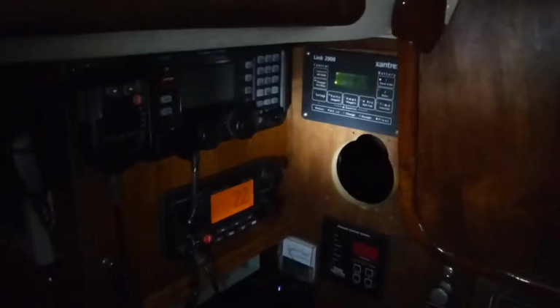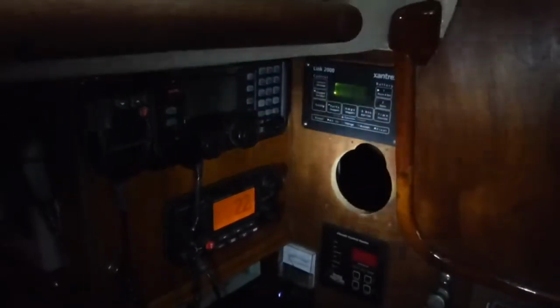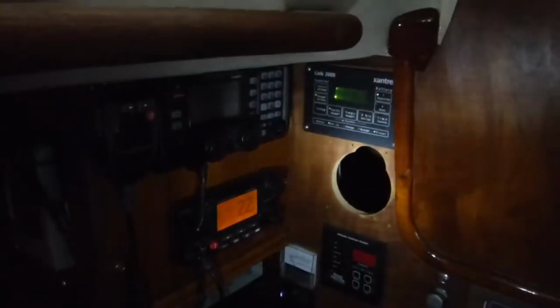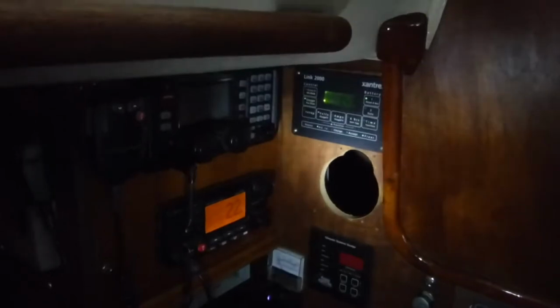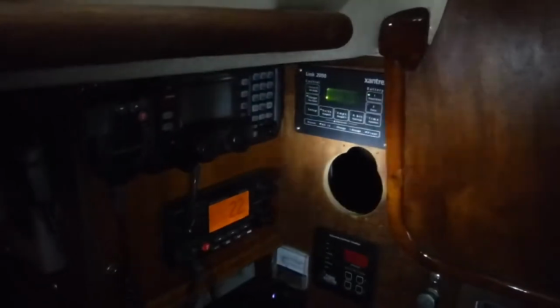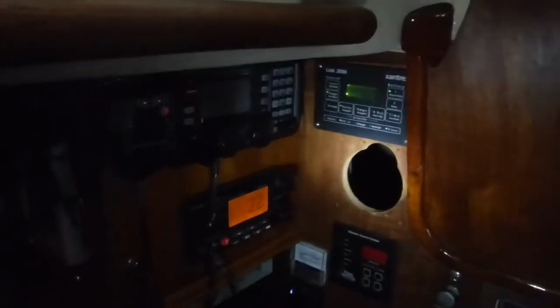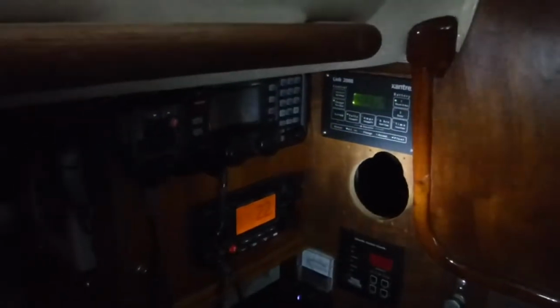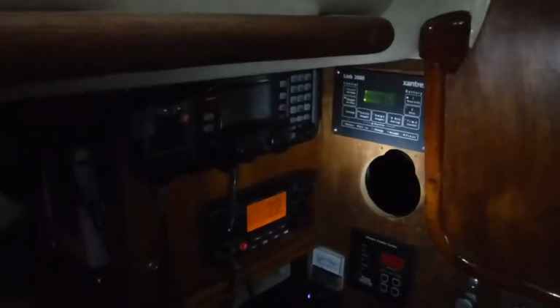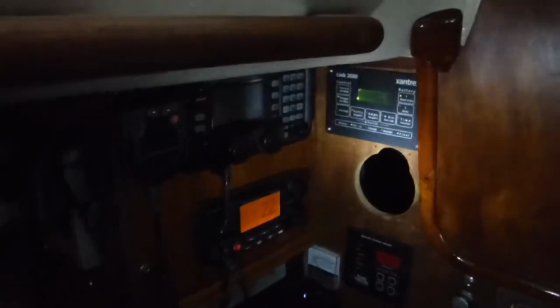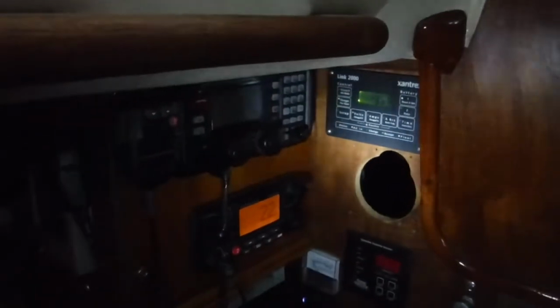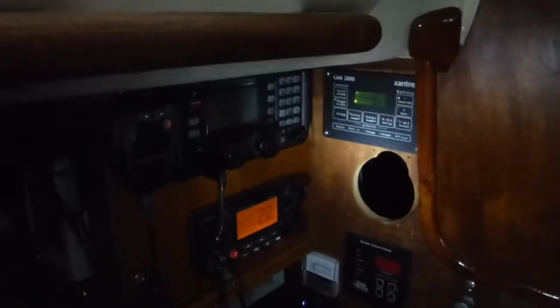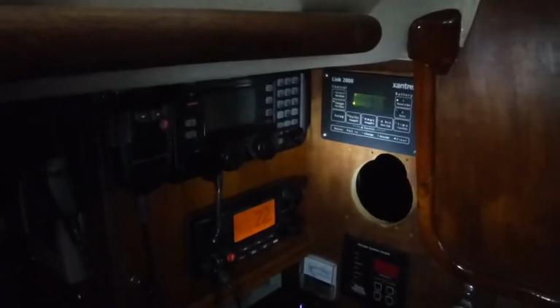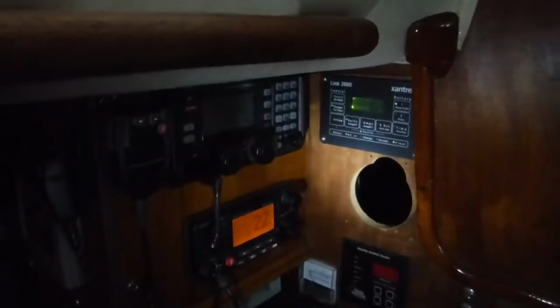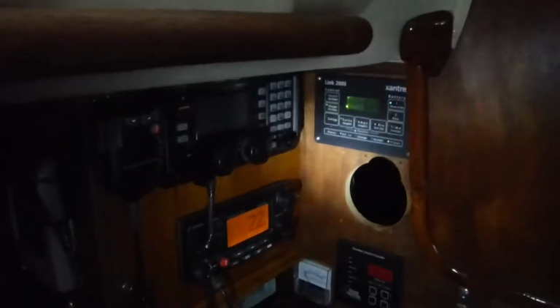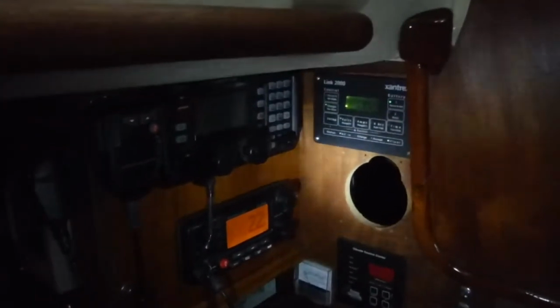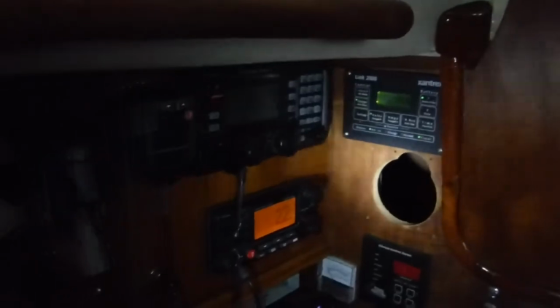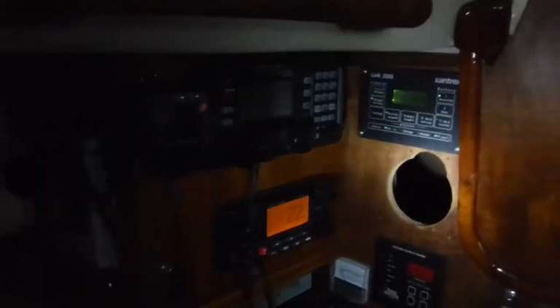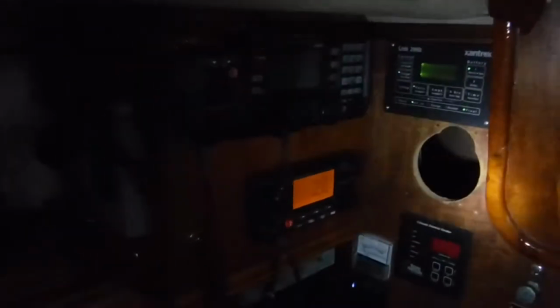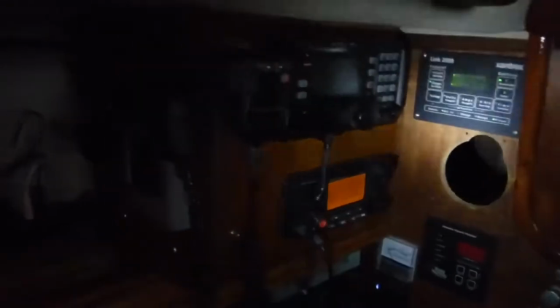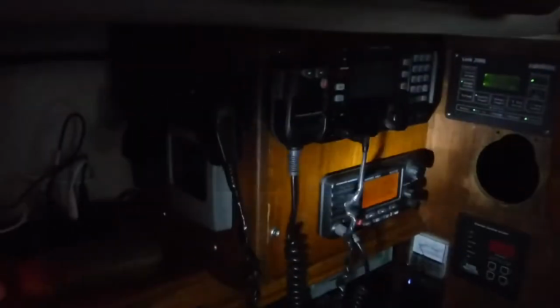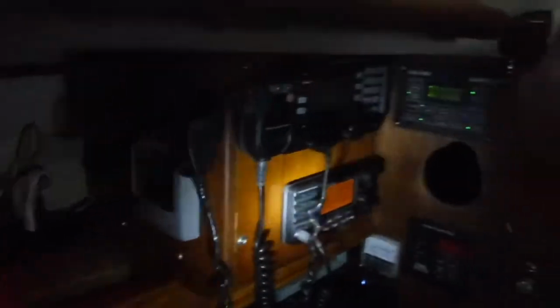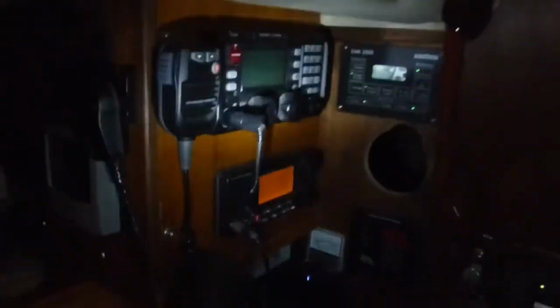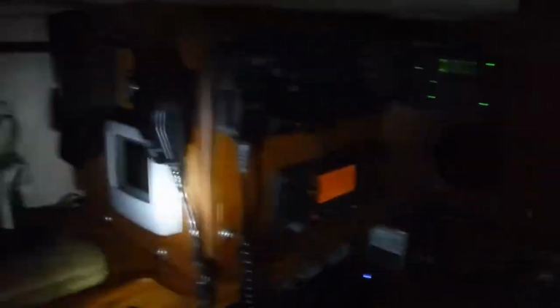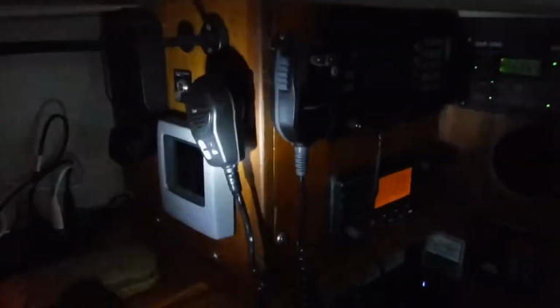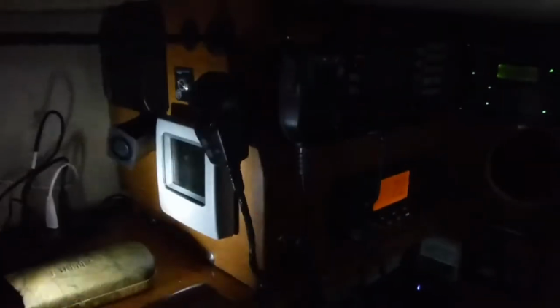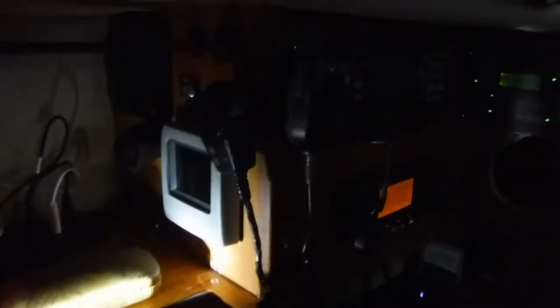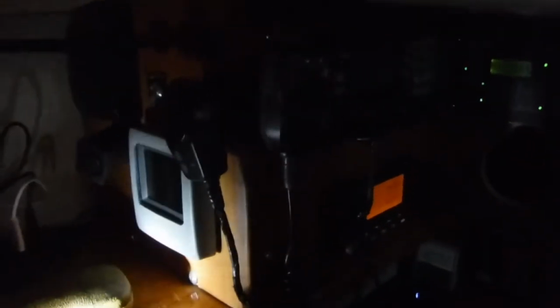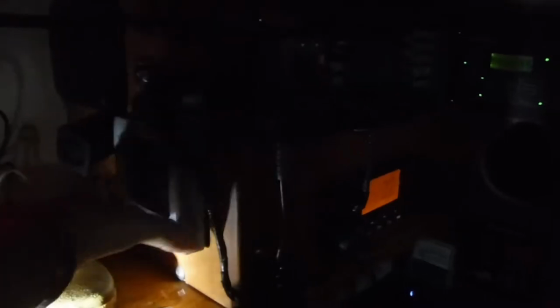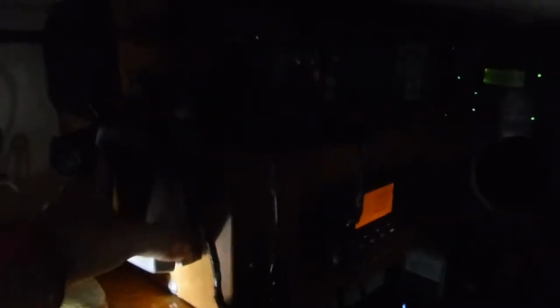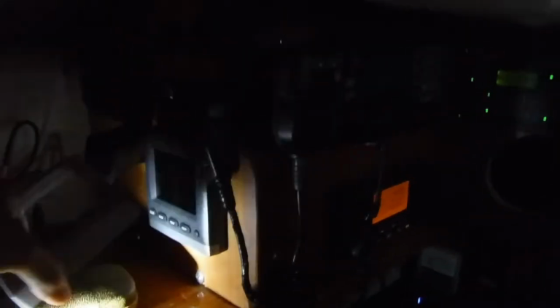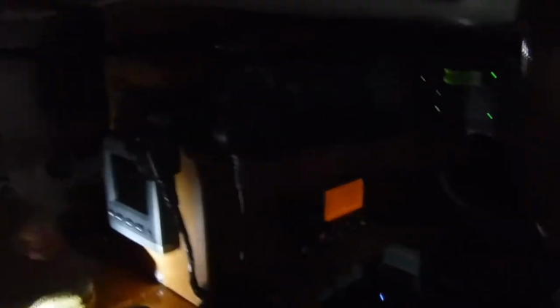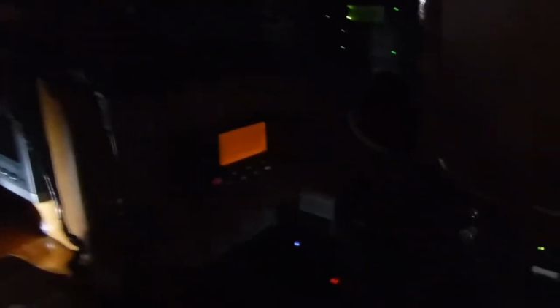Our last batteries were Mastervolt AGMs and they lasted six and a half years, so we had to do something. Anyway, this is the new location.